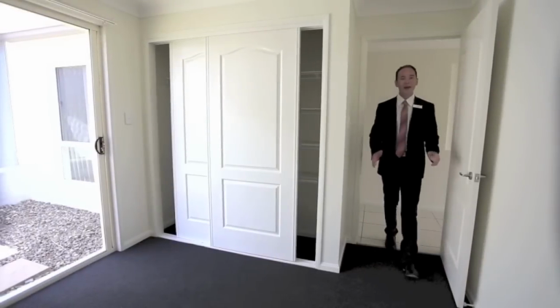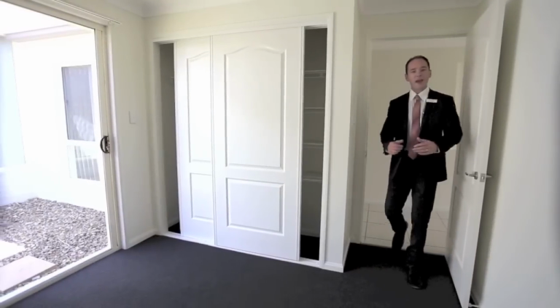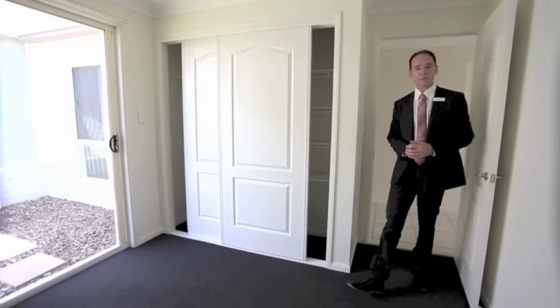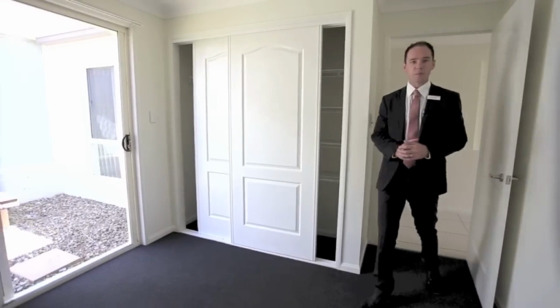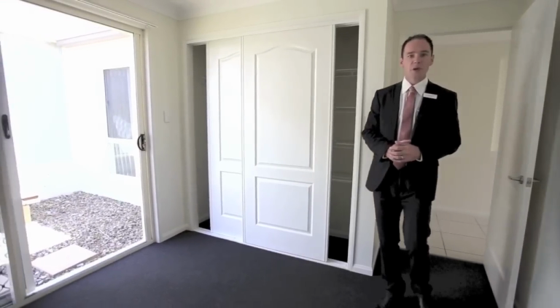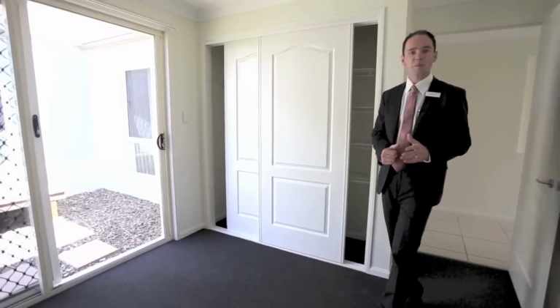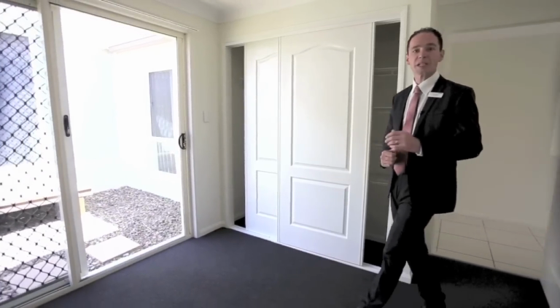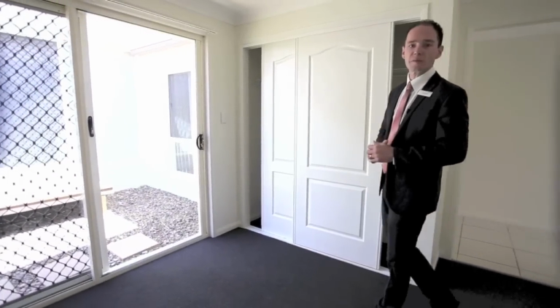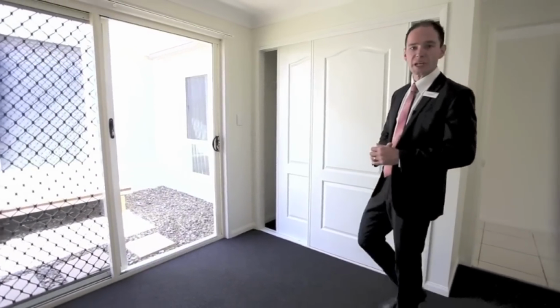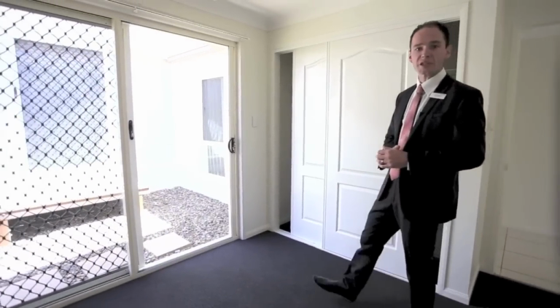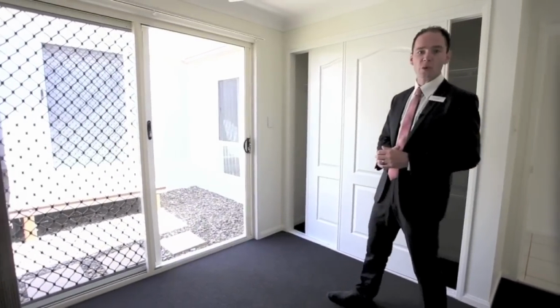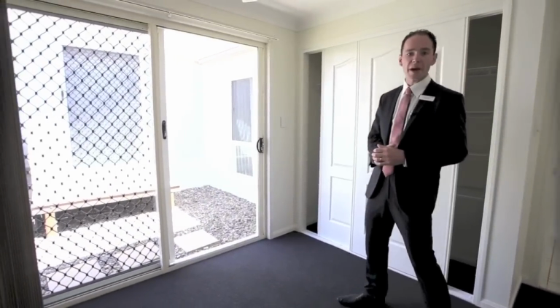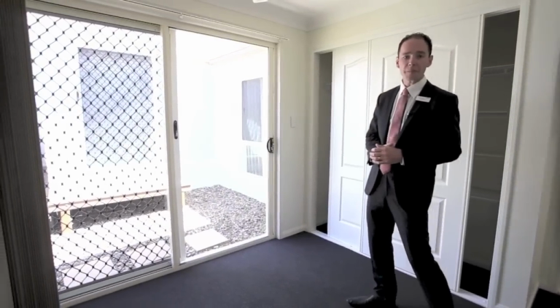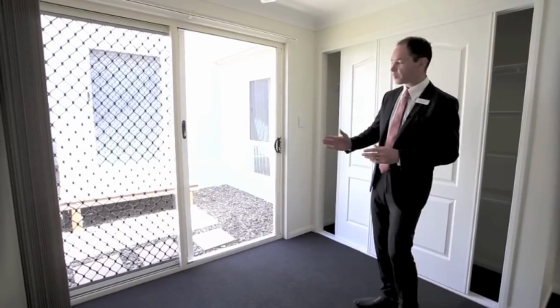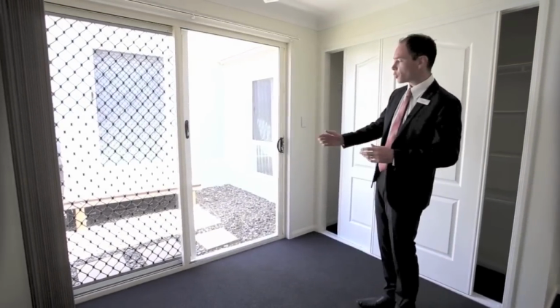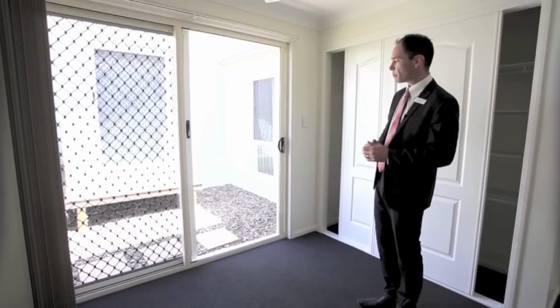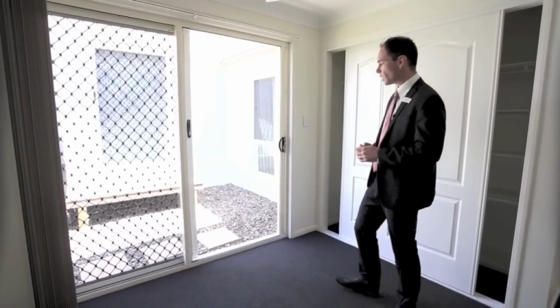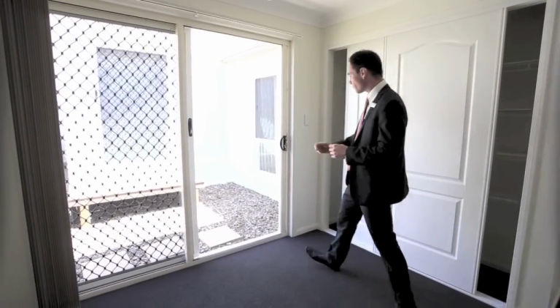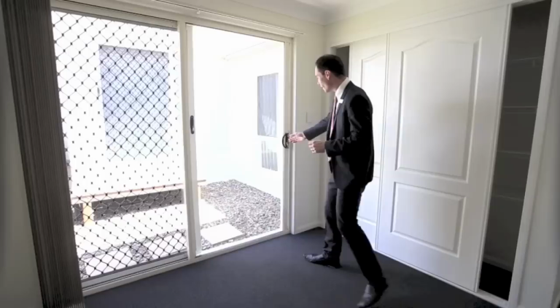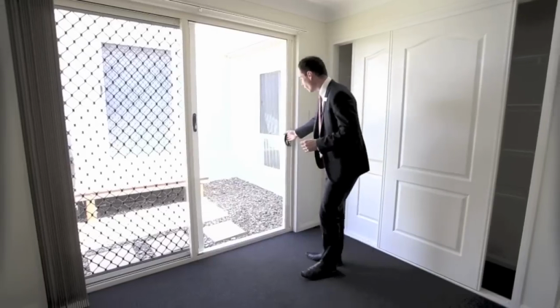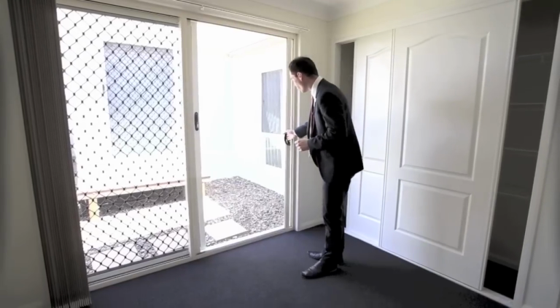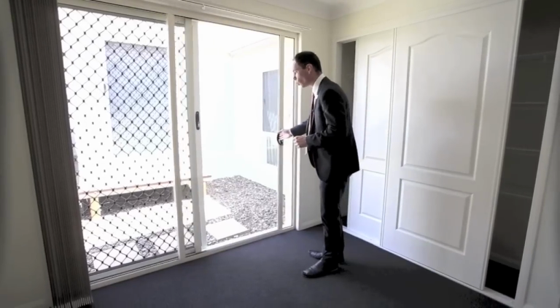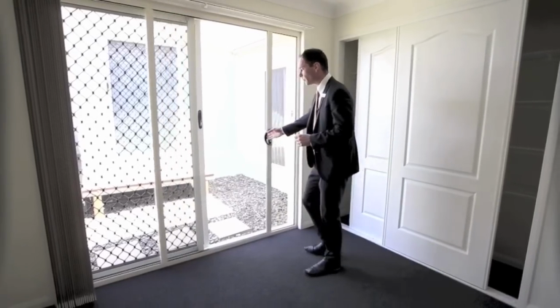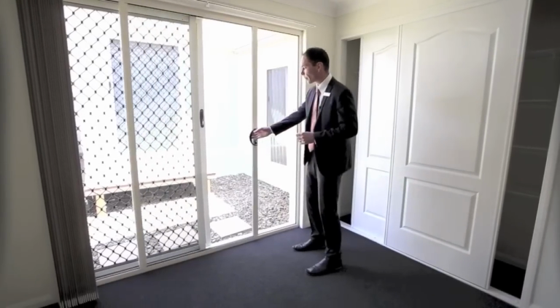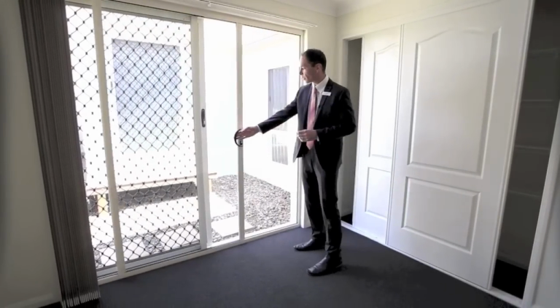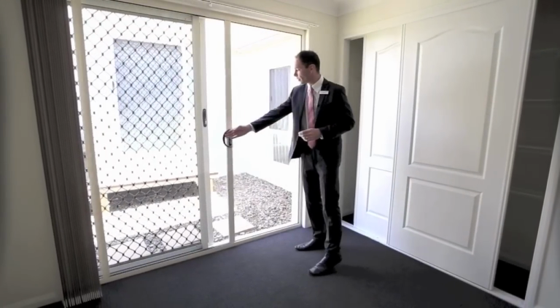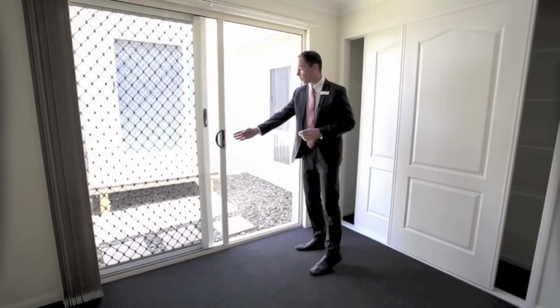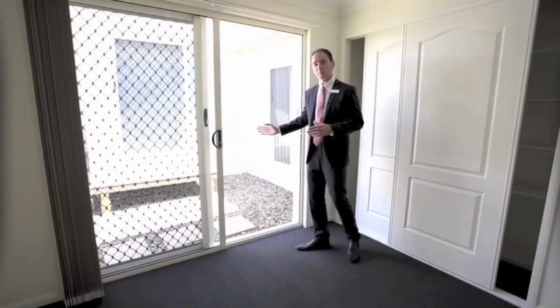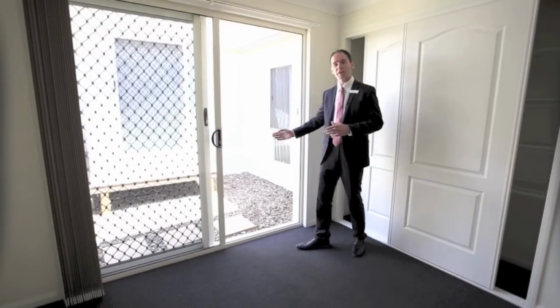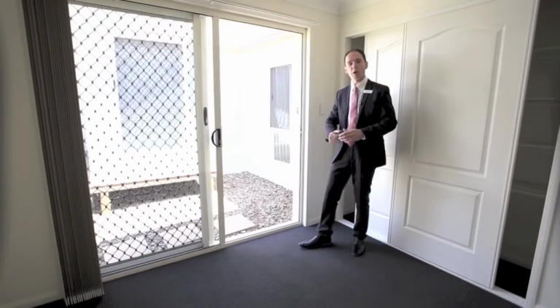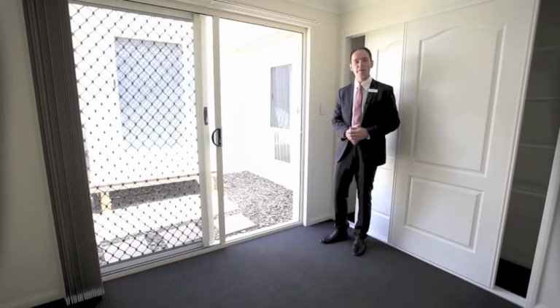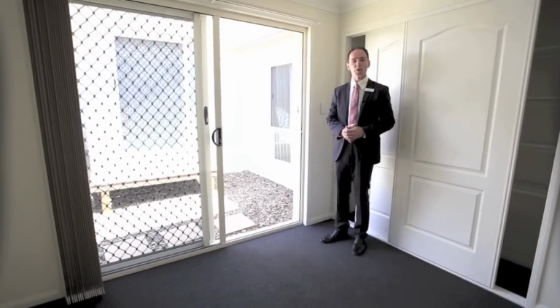And this bedroom, which would be ideal for a teenager or grandparent, featuring great big windows and an external door that opens out to your own private courtyard.